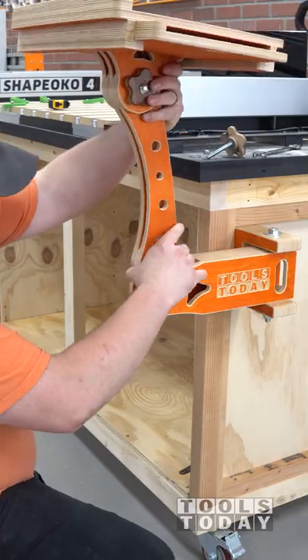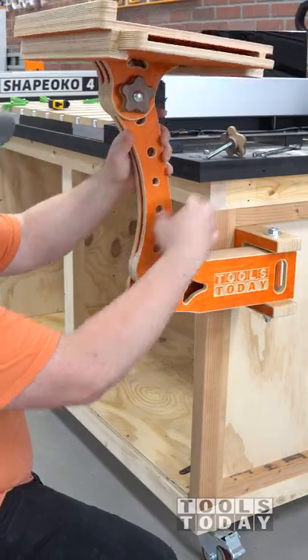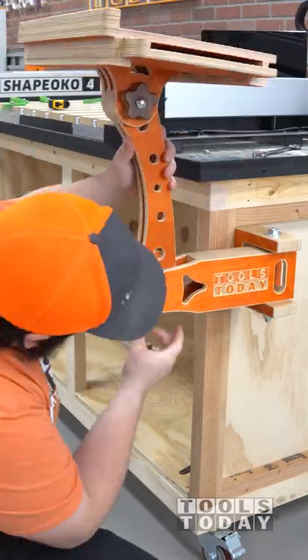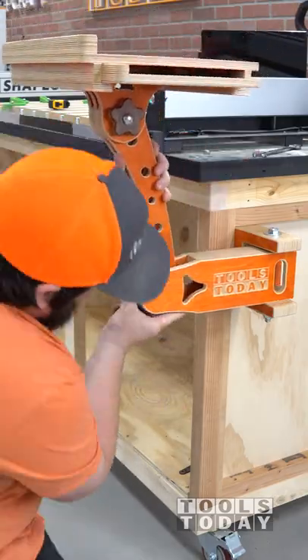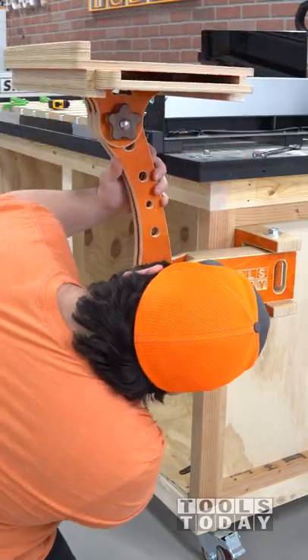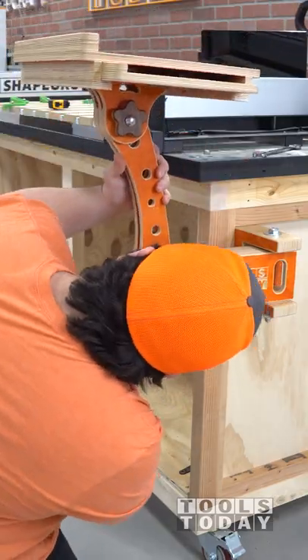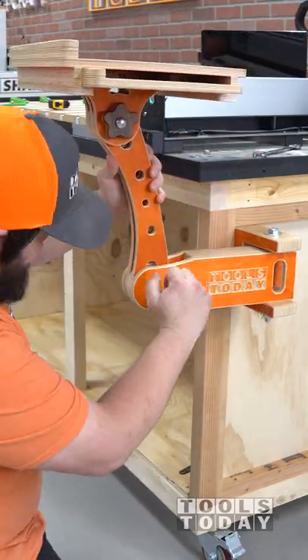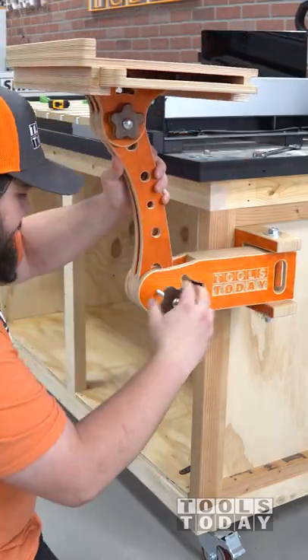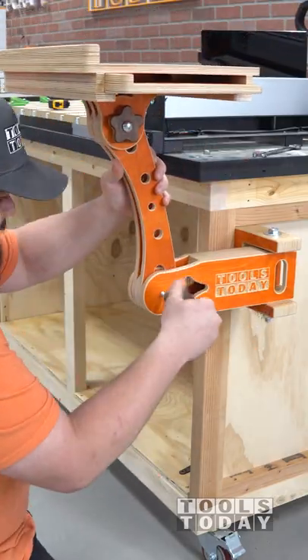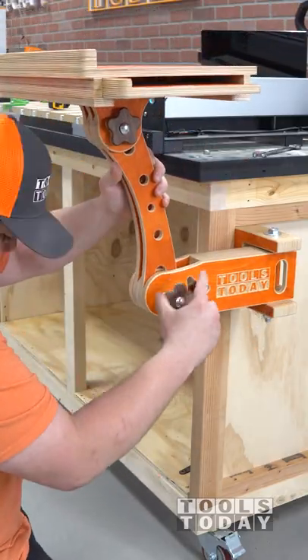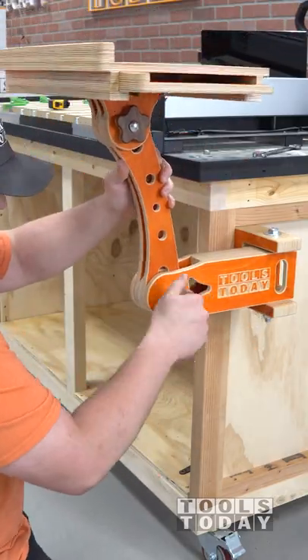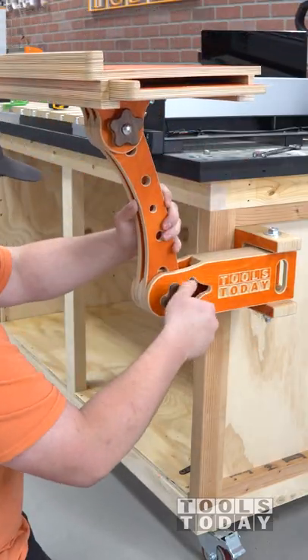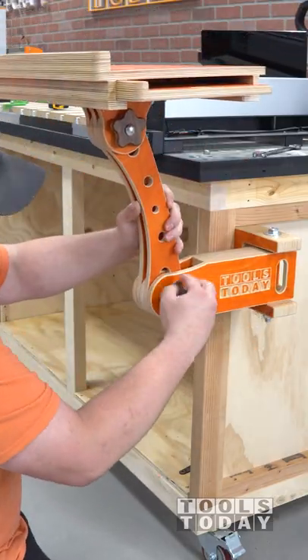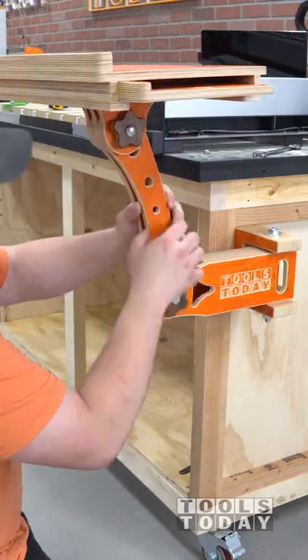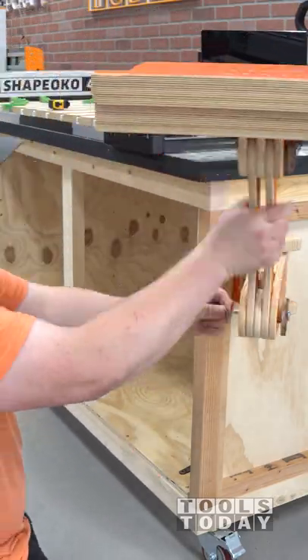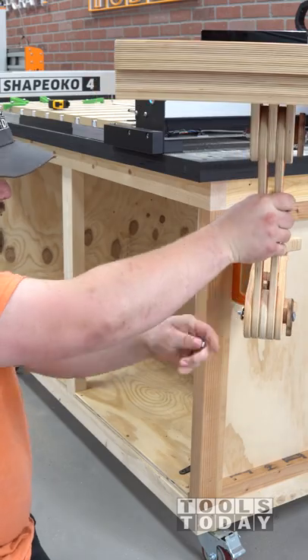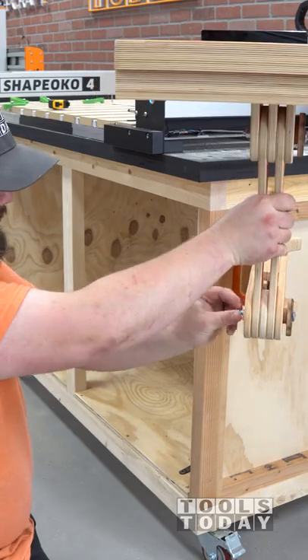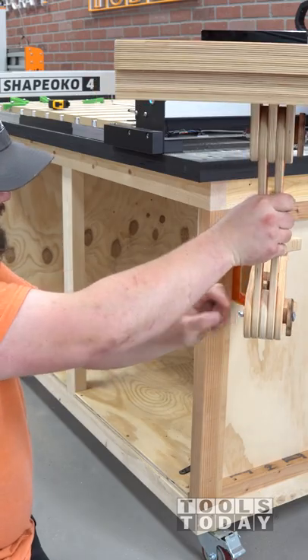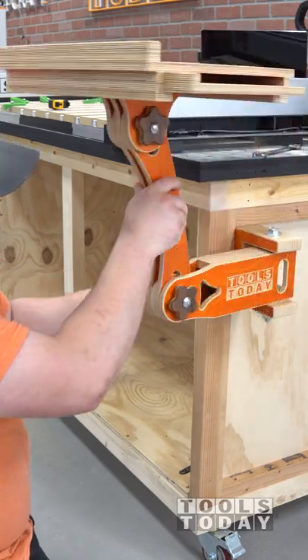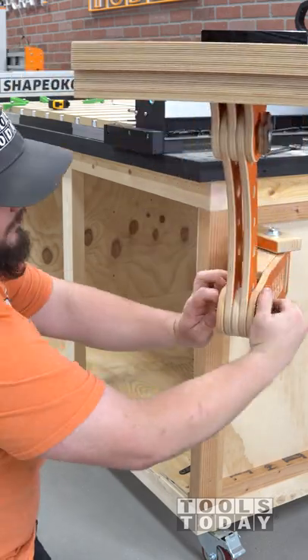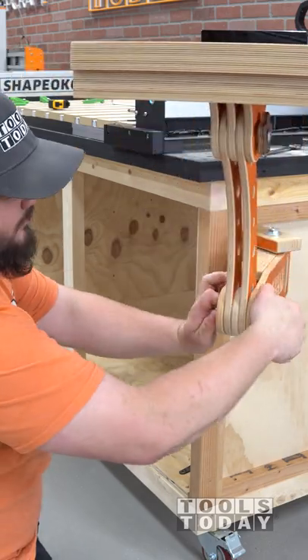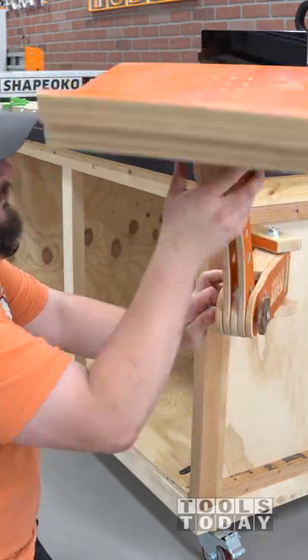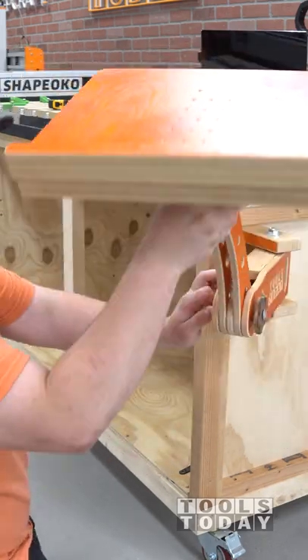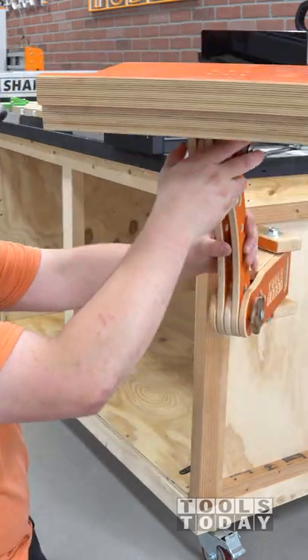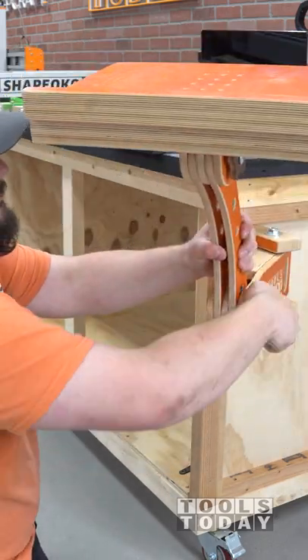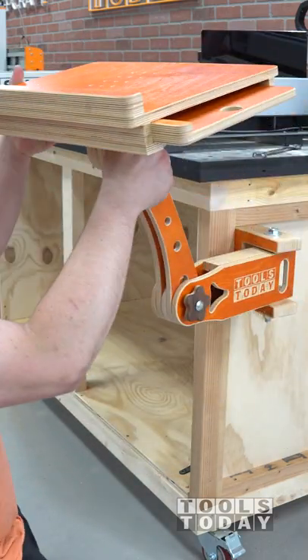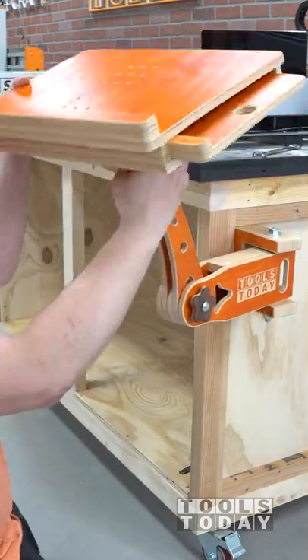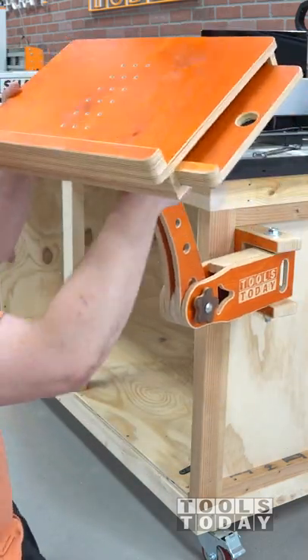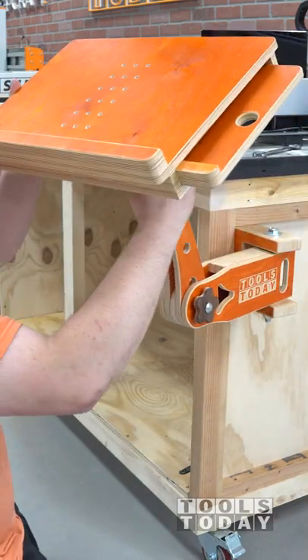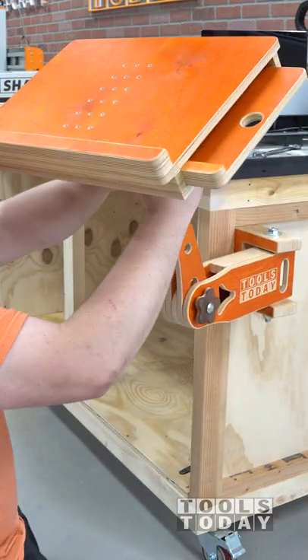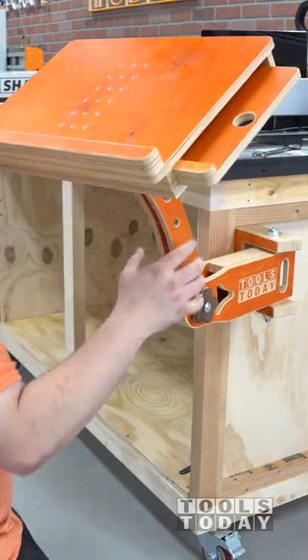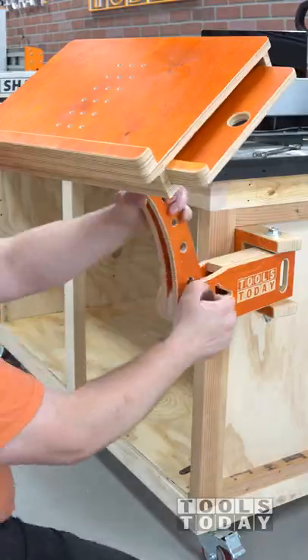I used a star knob there to go all the way through to give me some adjustability. Inserted a star knob in through the bottom with our piece, and now we have an adjustable stand with the height and angle.